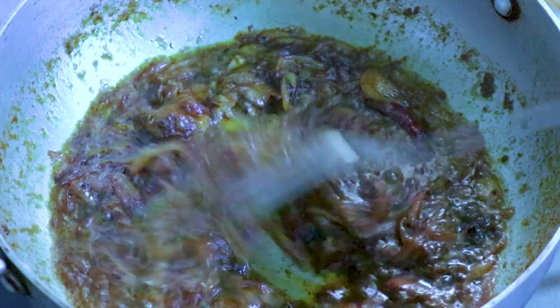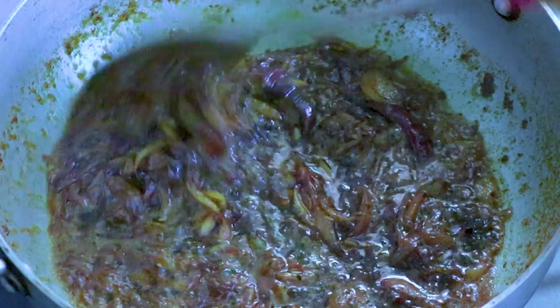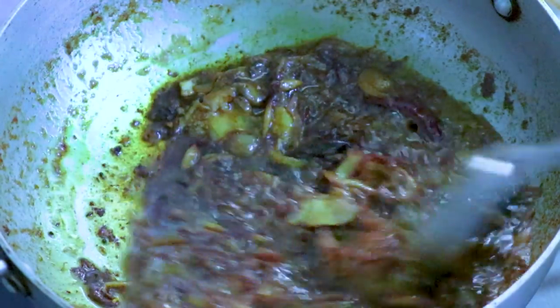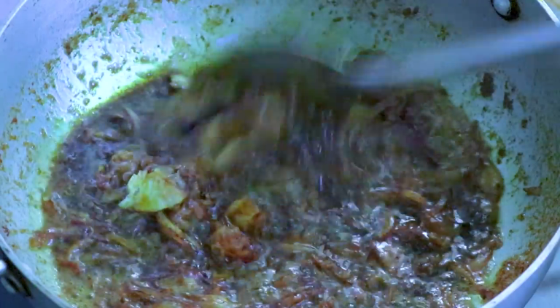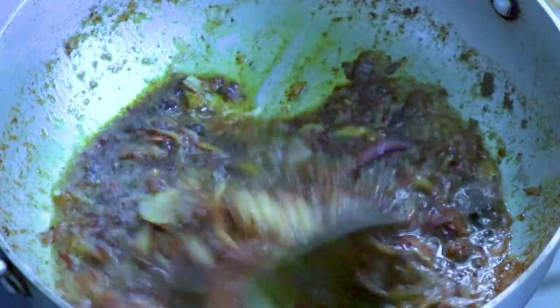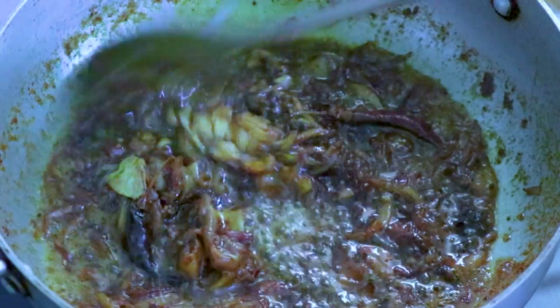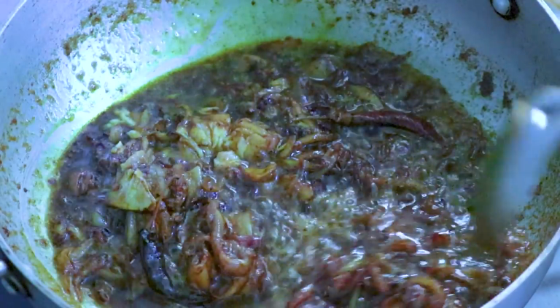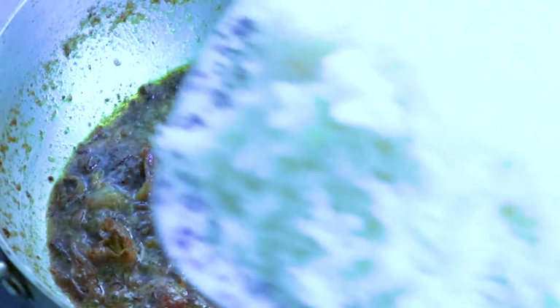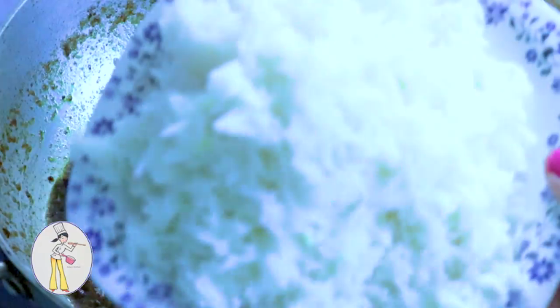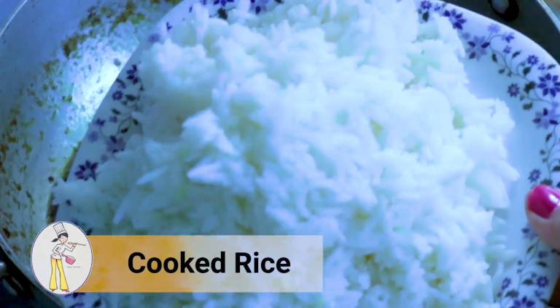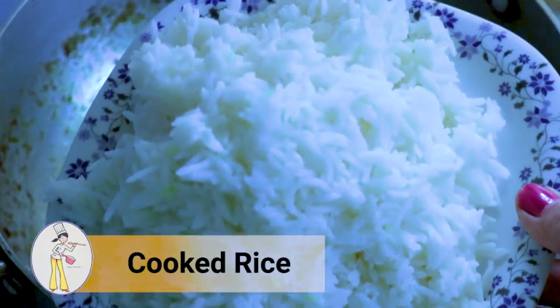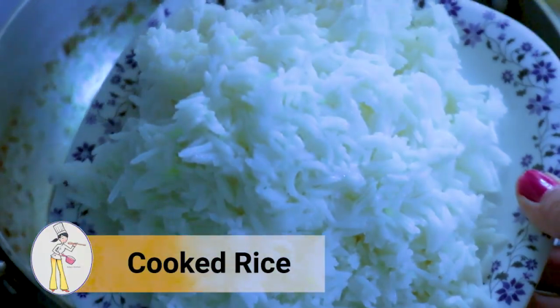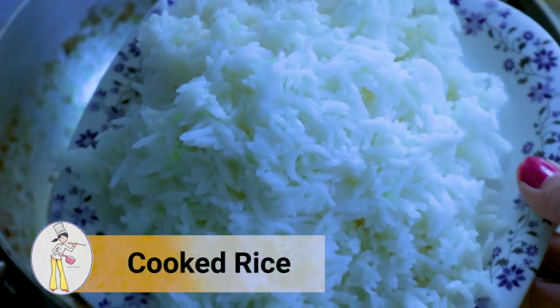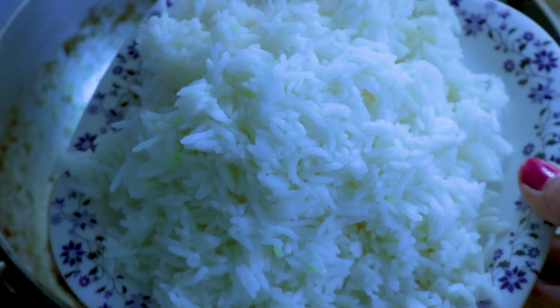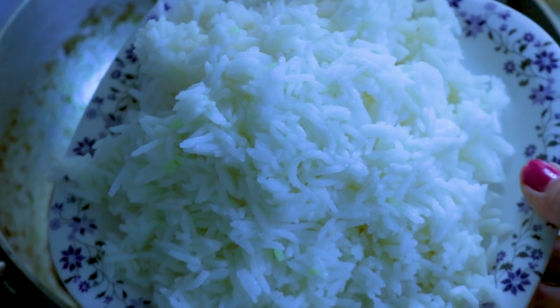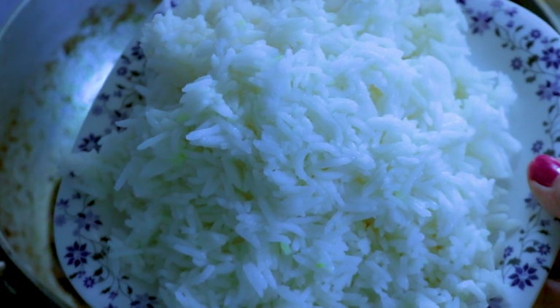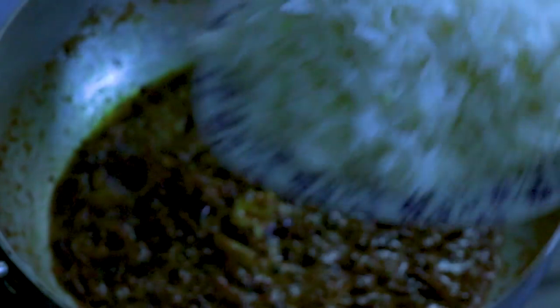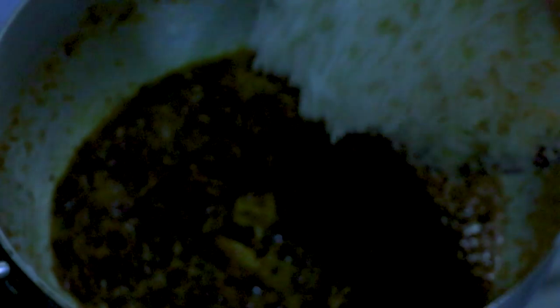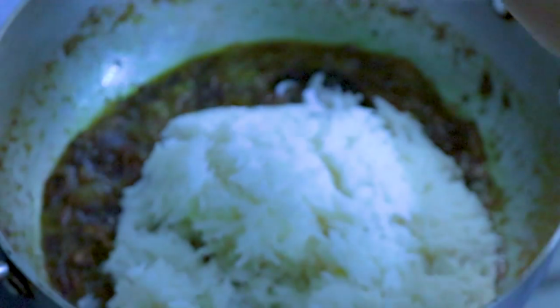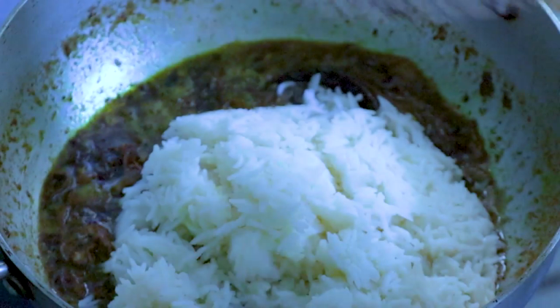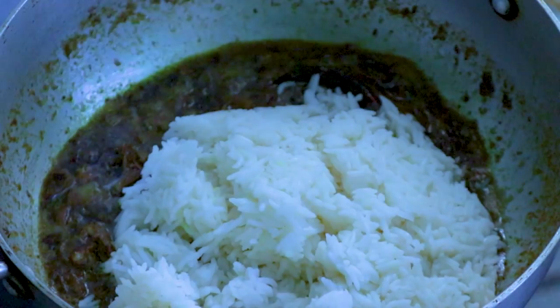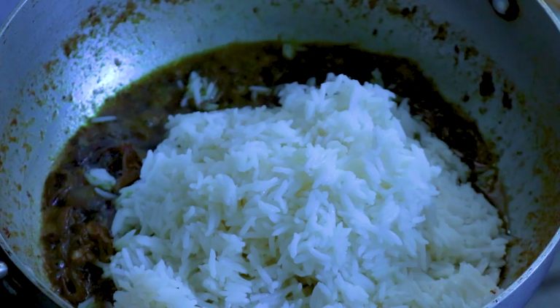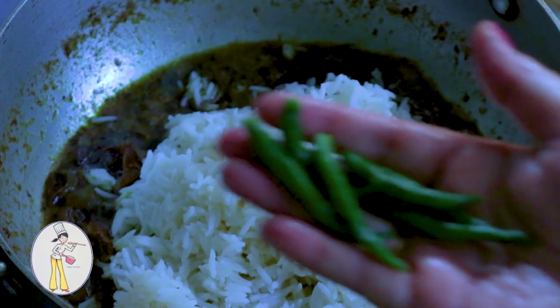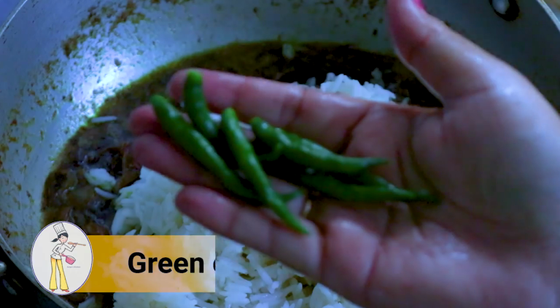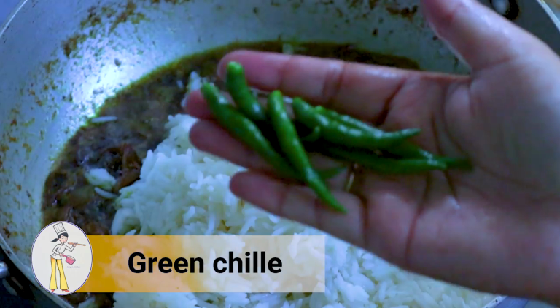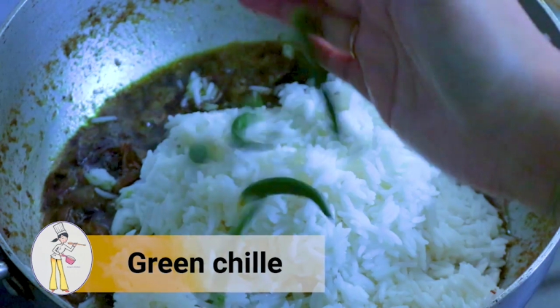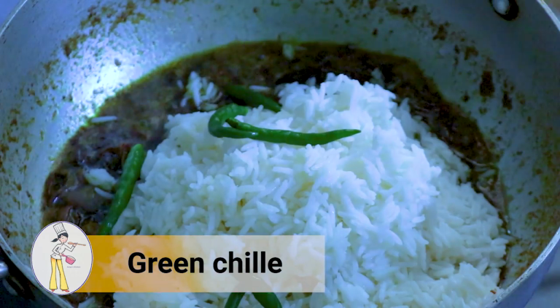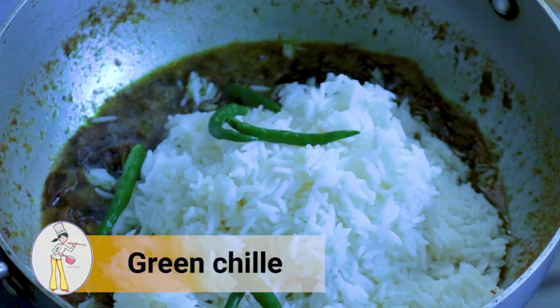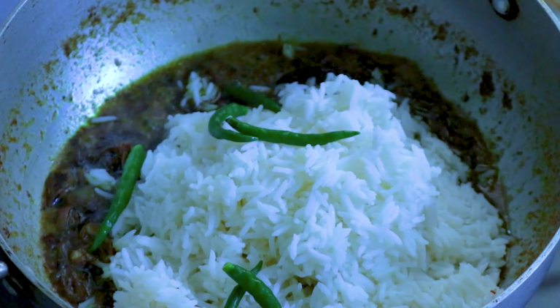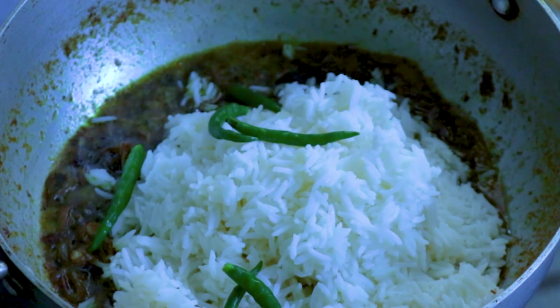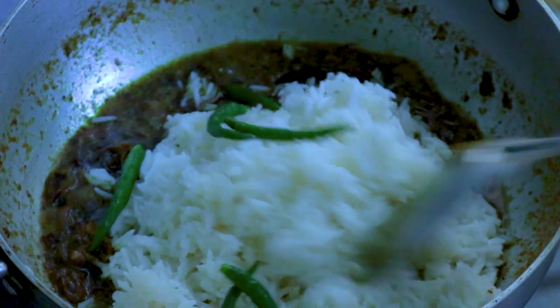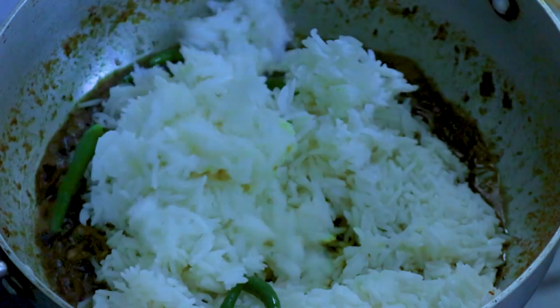Peethu kini bhaldore. You should remember to use cold rice - thanda bhat. Do not use hot rice with this; use cooled rice instead, because if you add hot rice, the petu will break and become too soft and won't taste good.